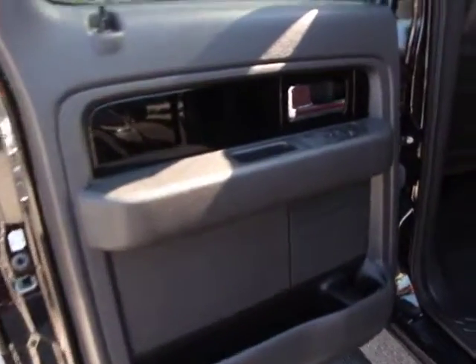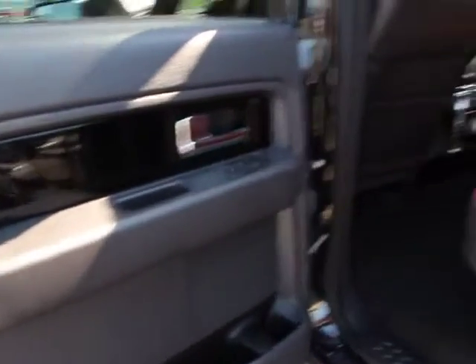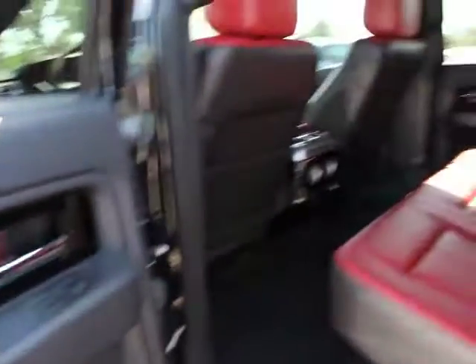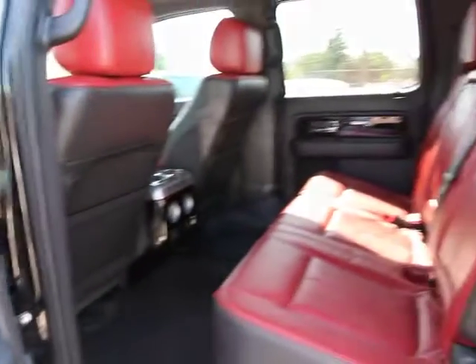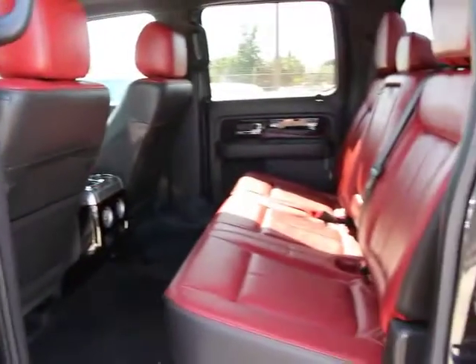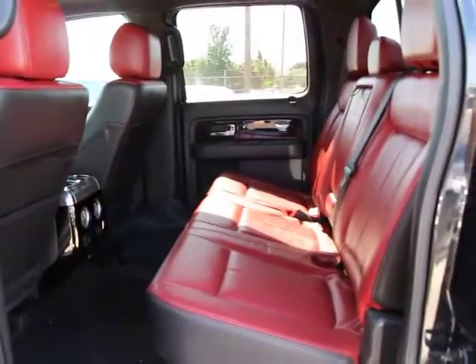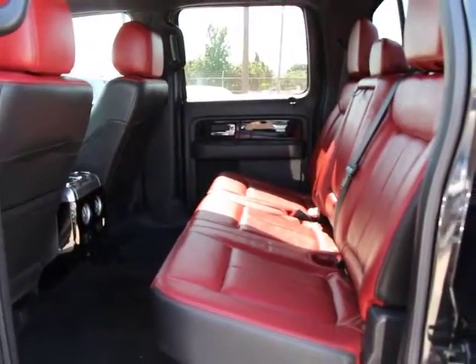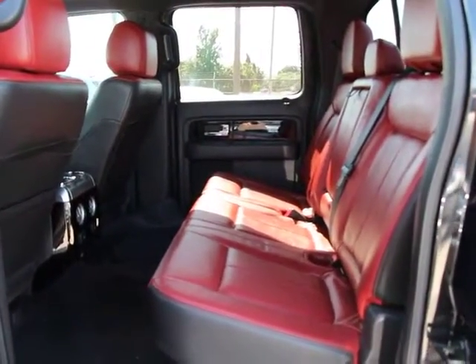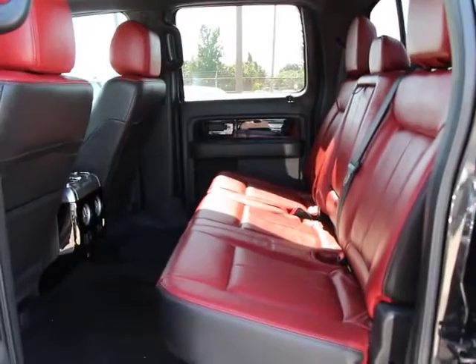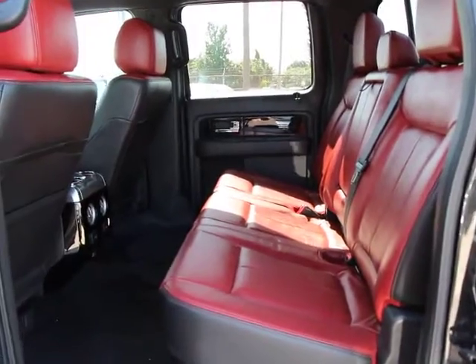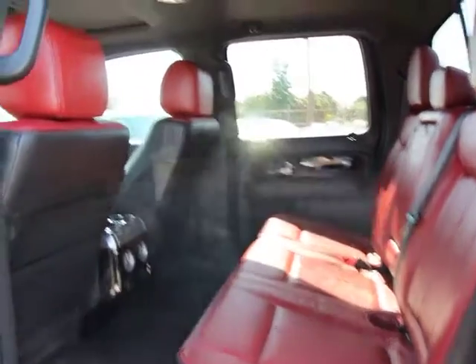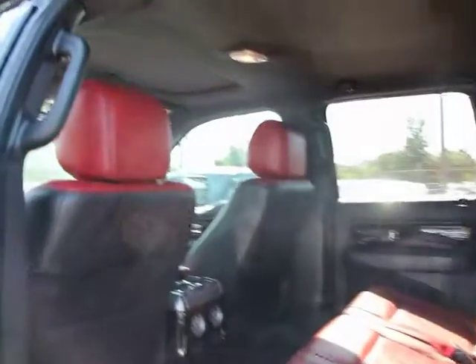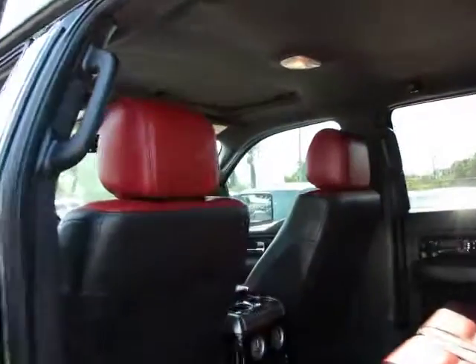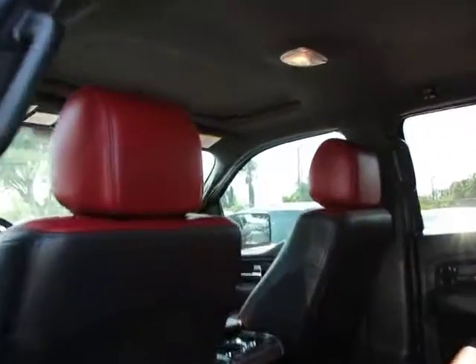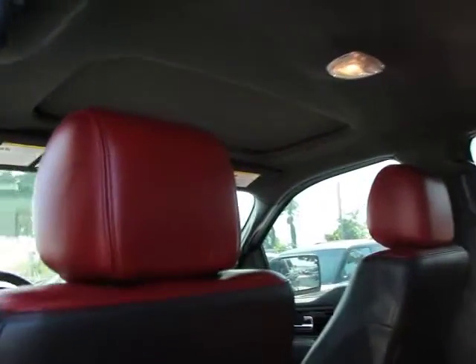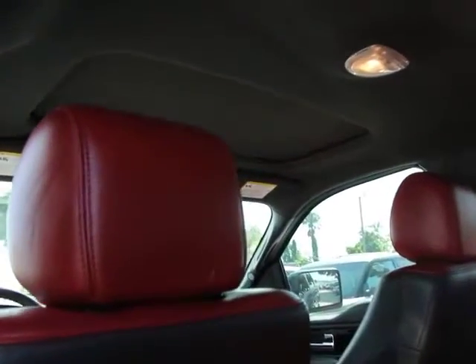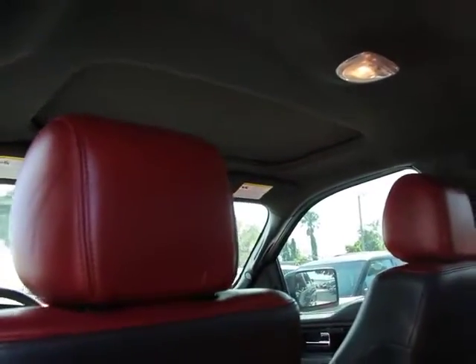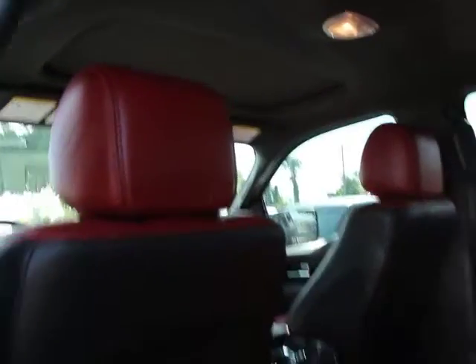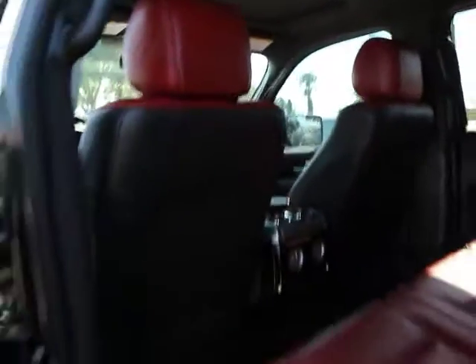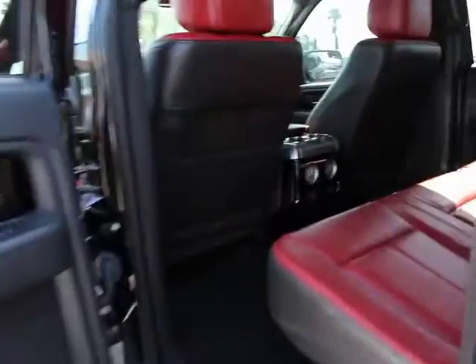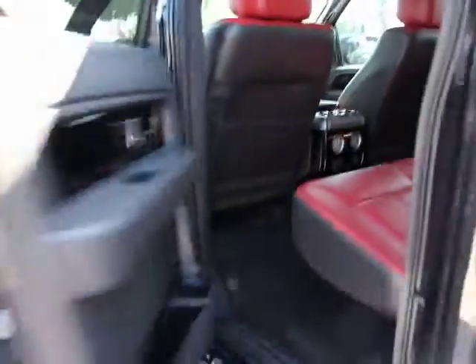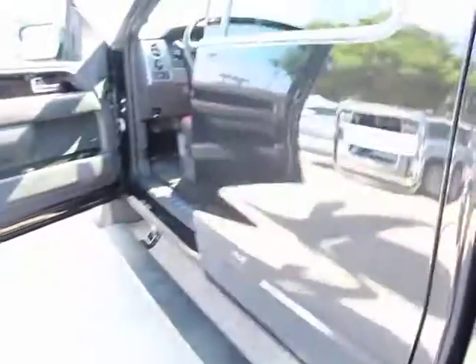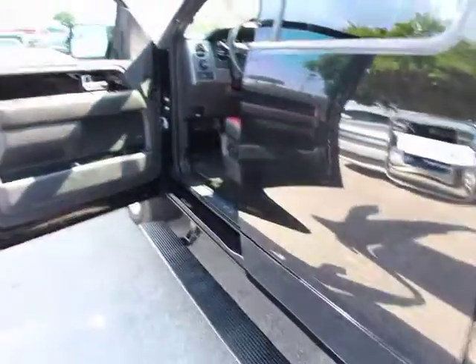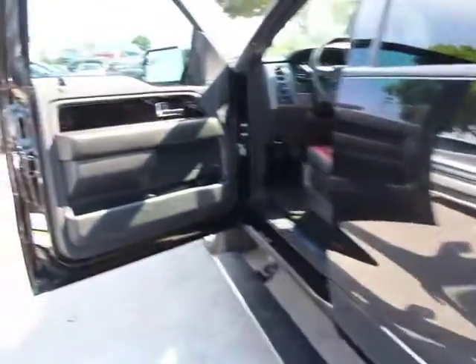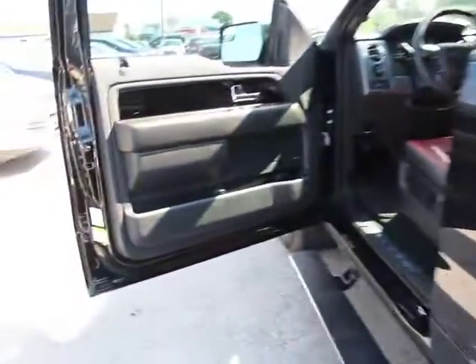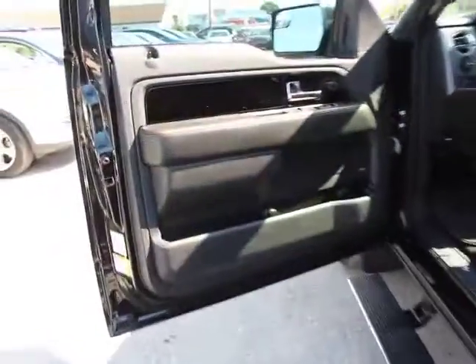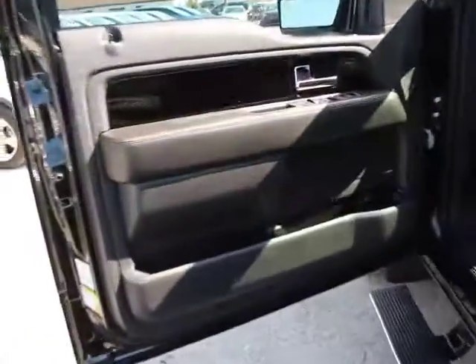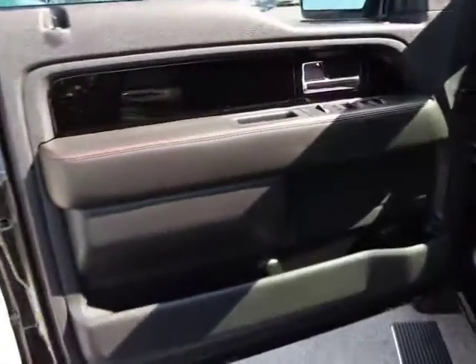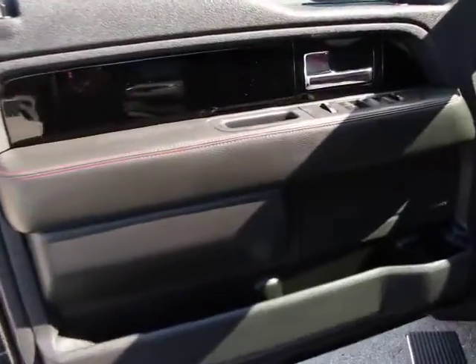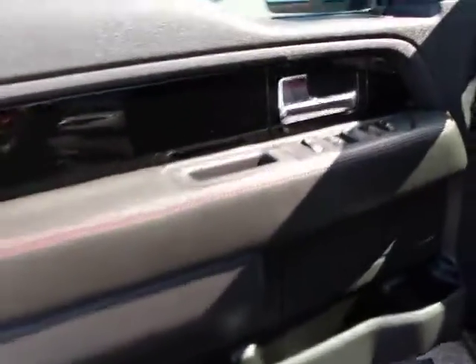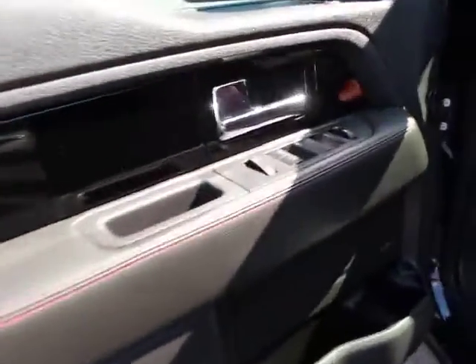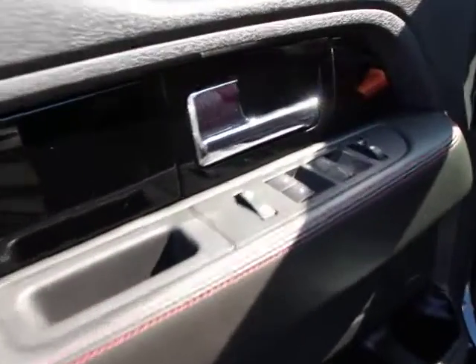Heated and cooled front seats, universal garage door opener, compass, fog lights, security system, power windows, electronic stability control, rear window defroster, CD player, heated front seats, trip computer.